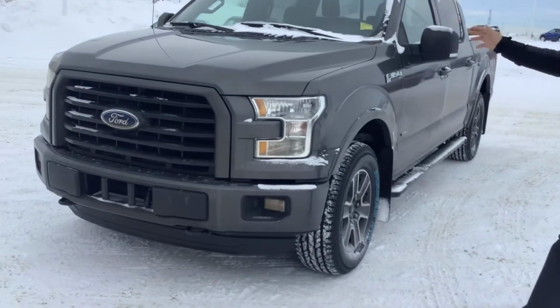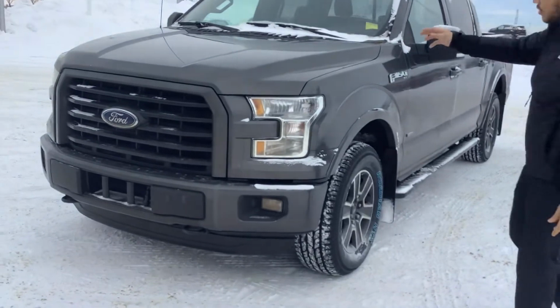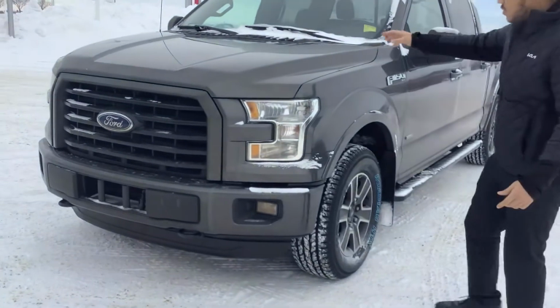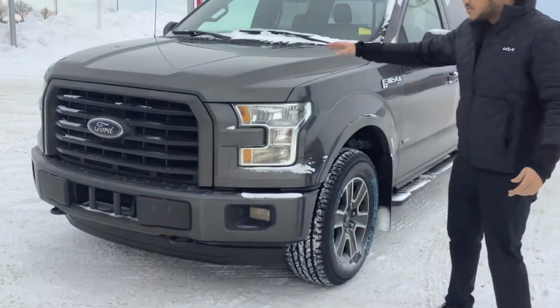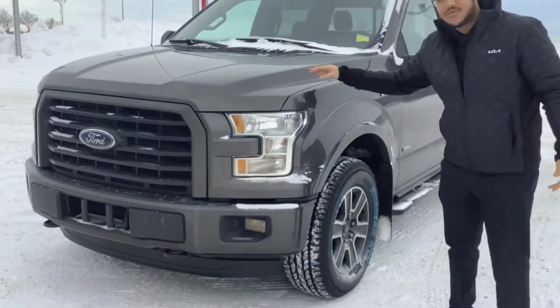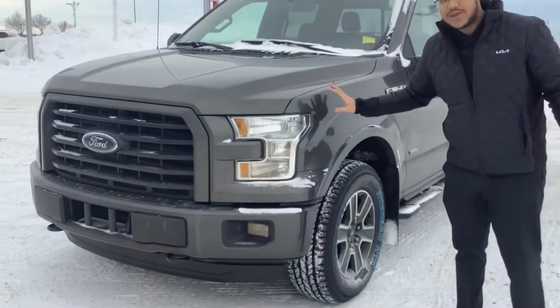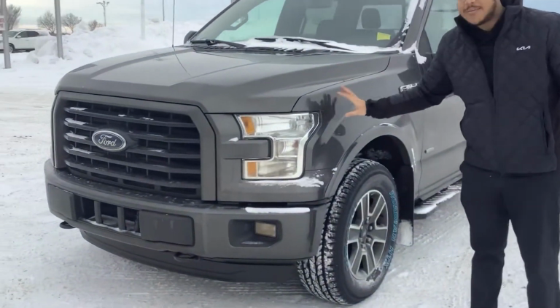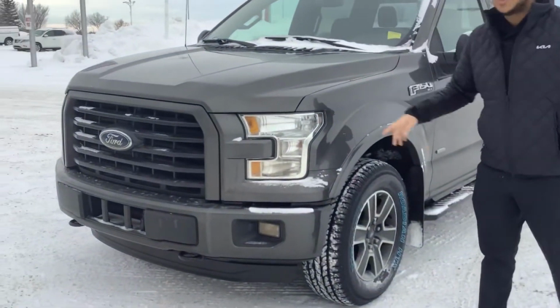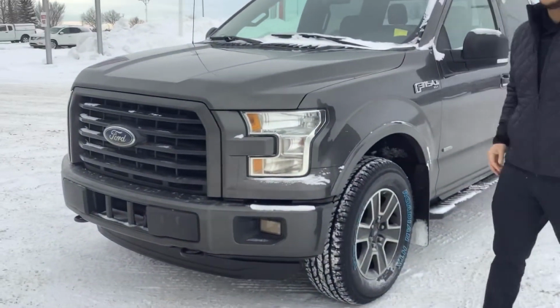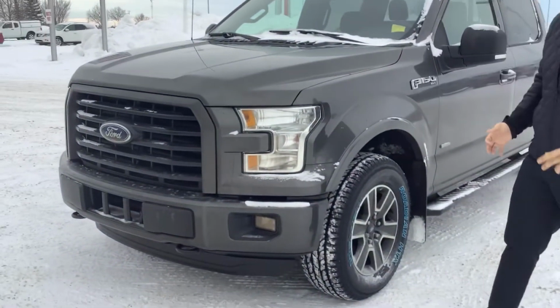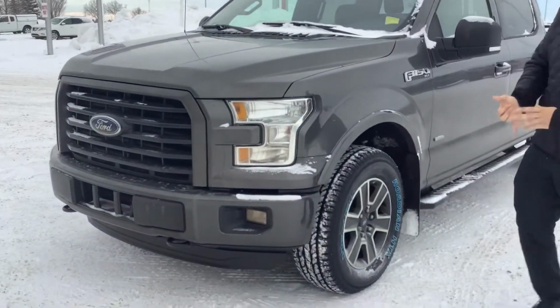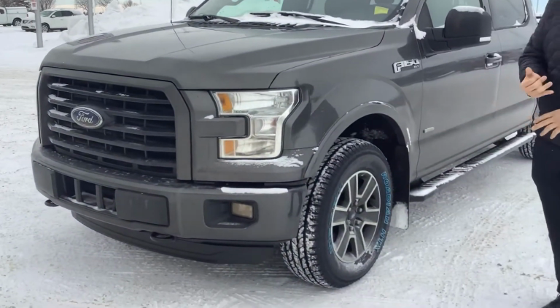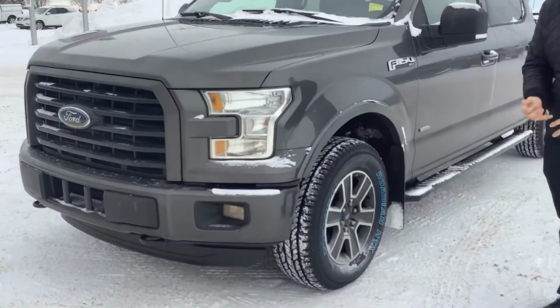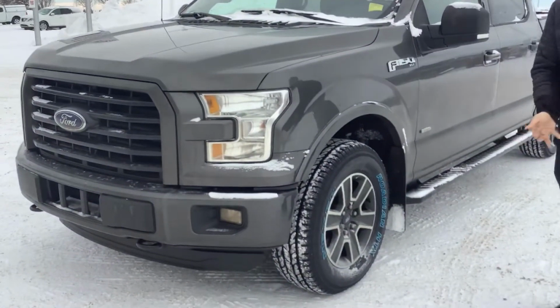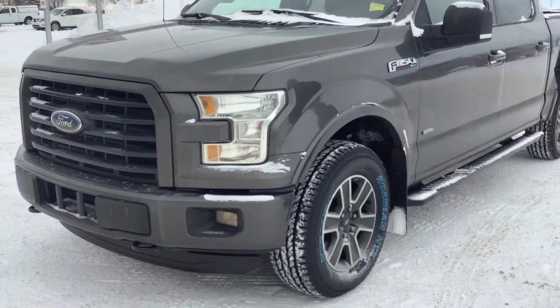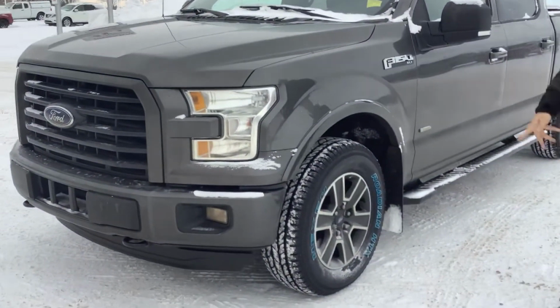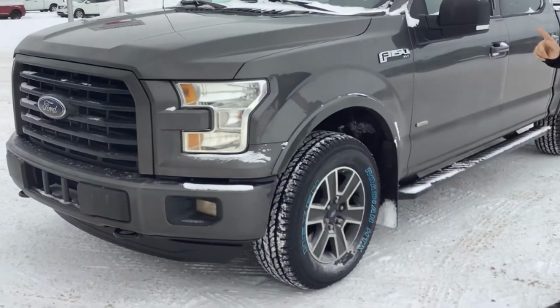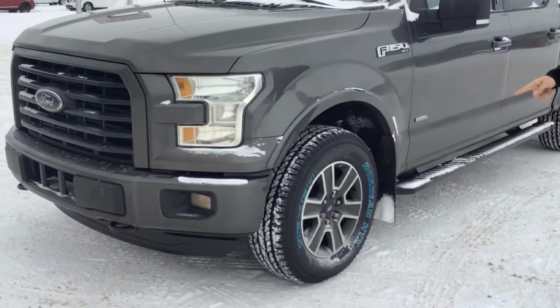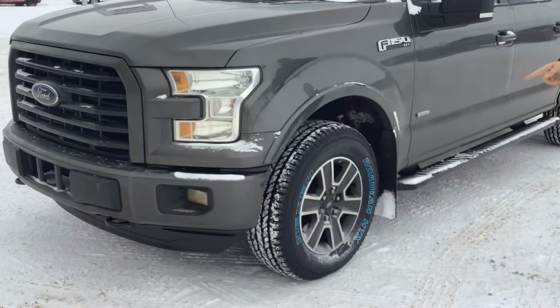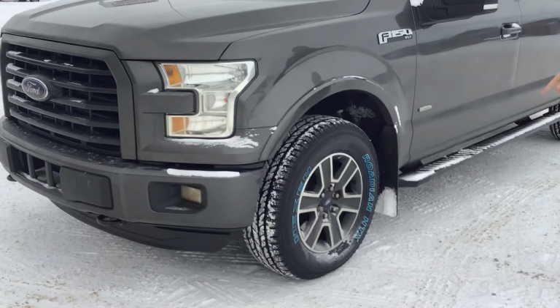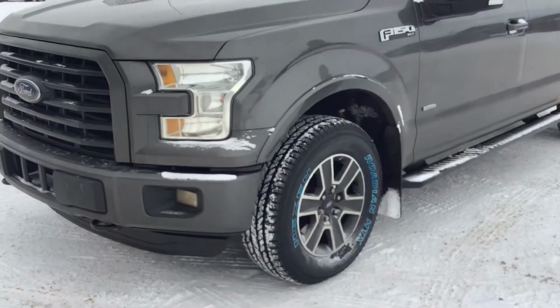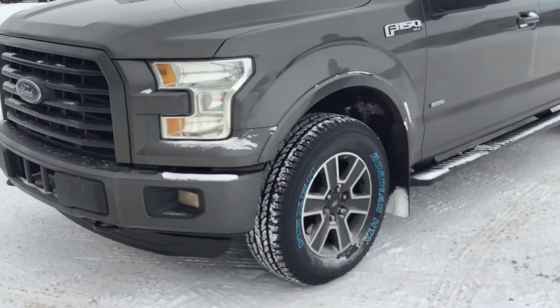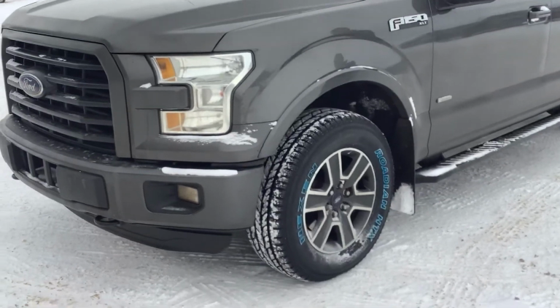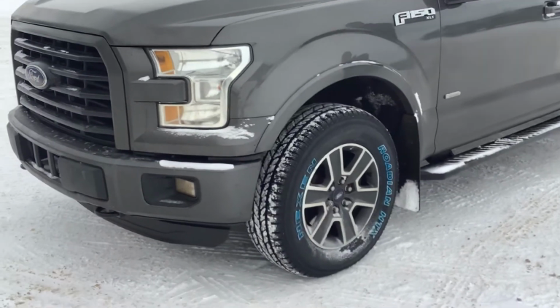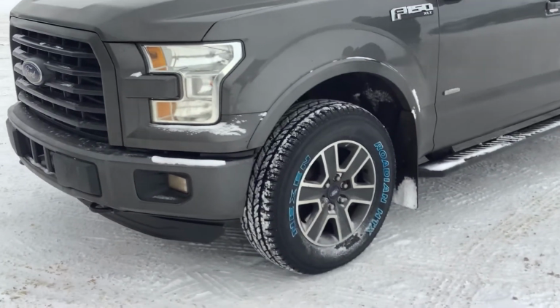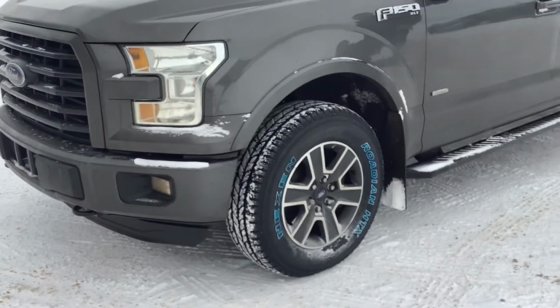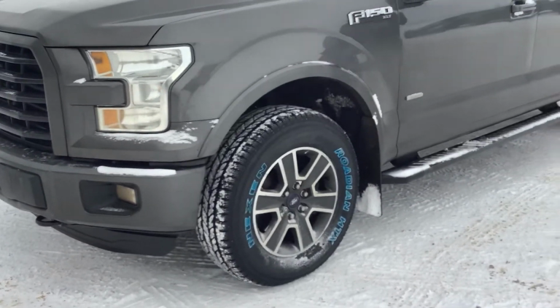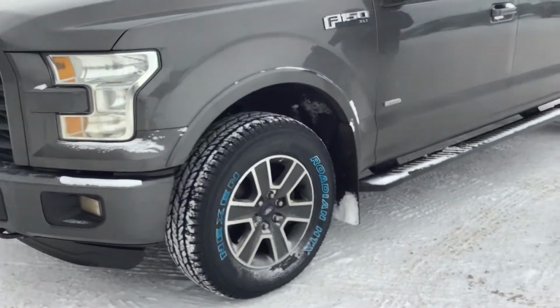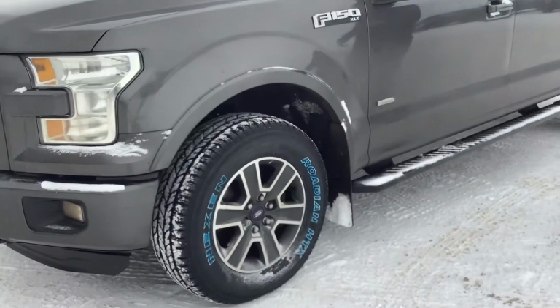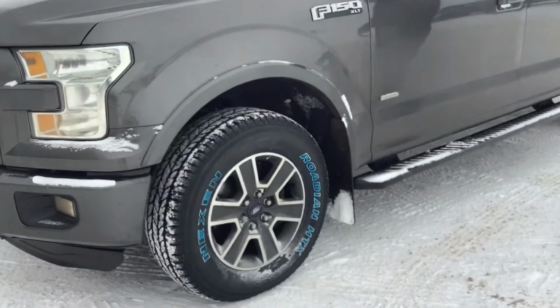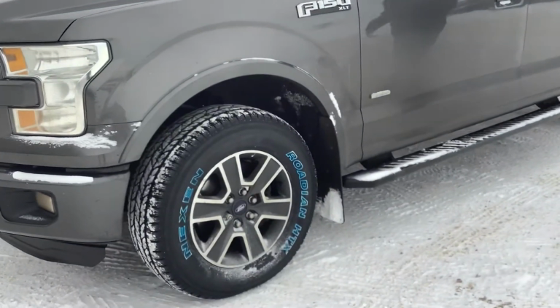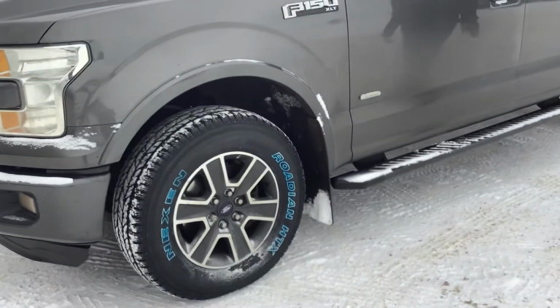It also comes with 3M as well as two sets of keys and remote start. We put brand new Nexen tires on here — handles amazing in the snow.